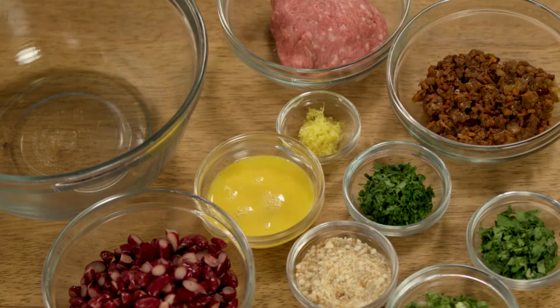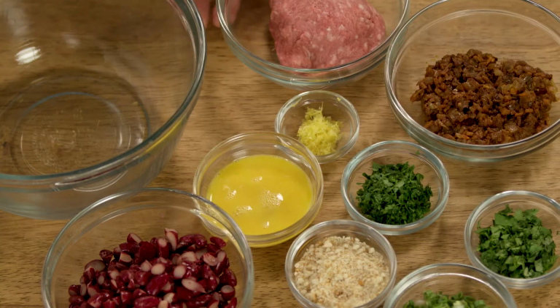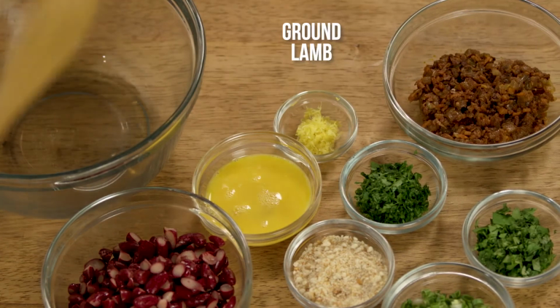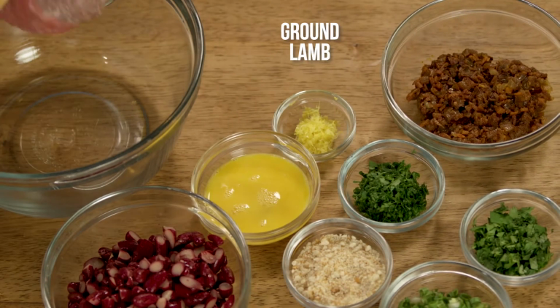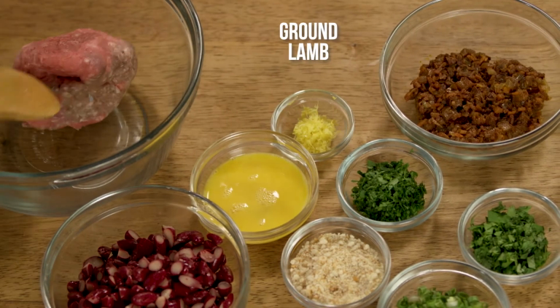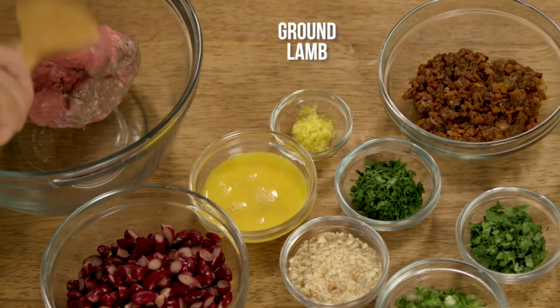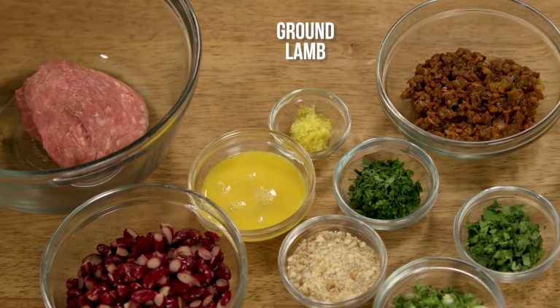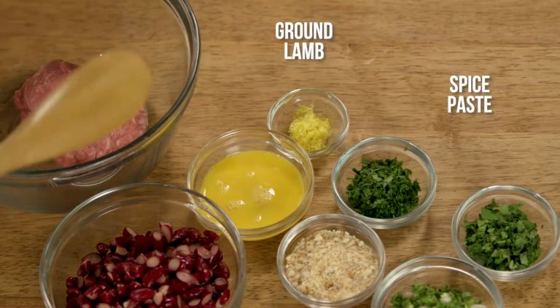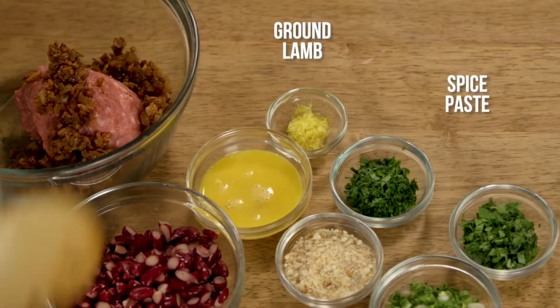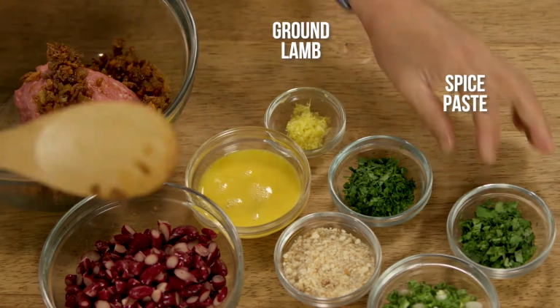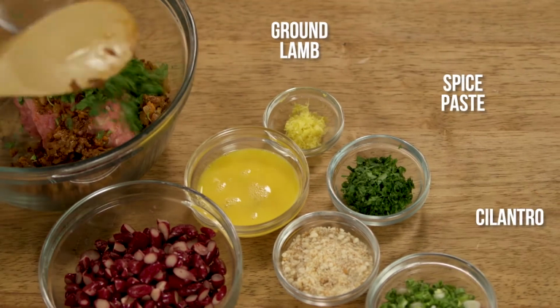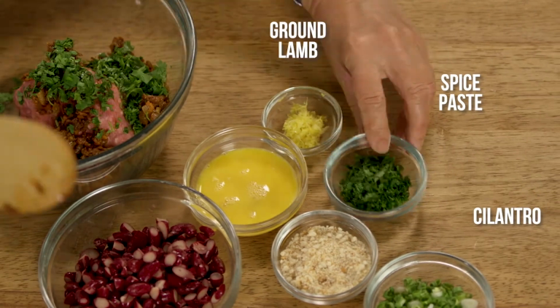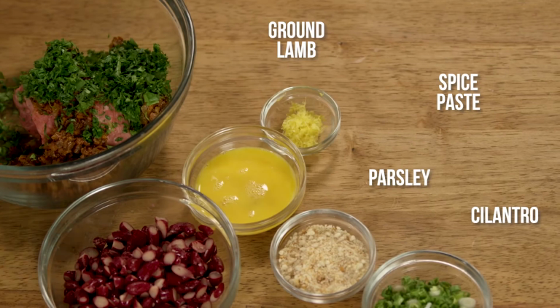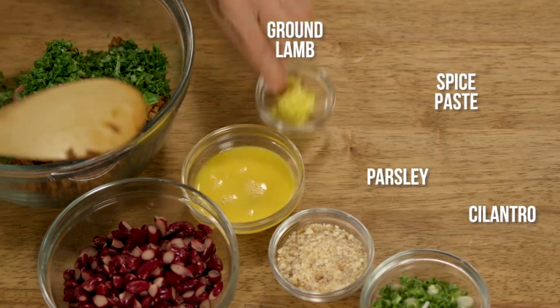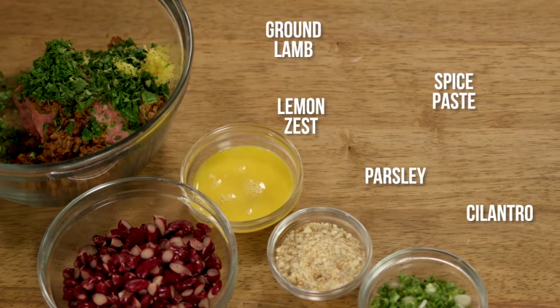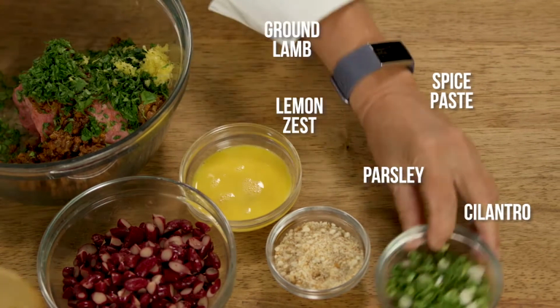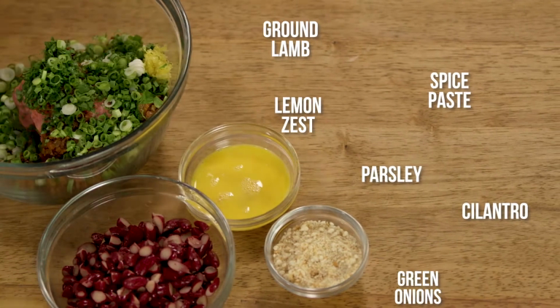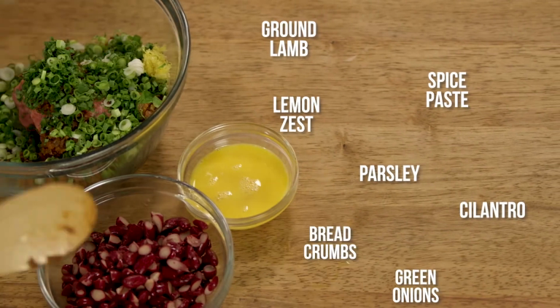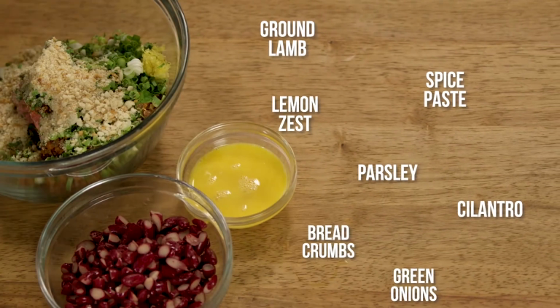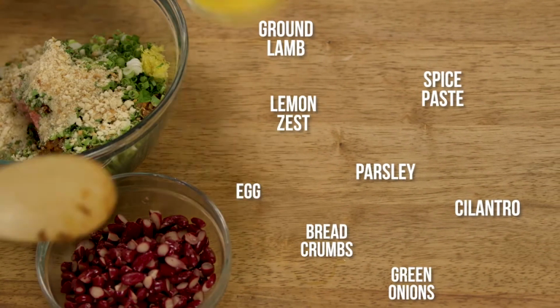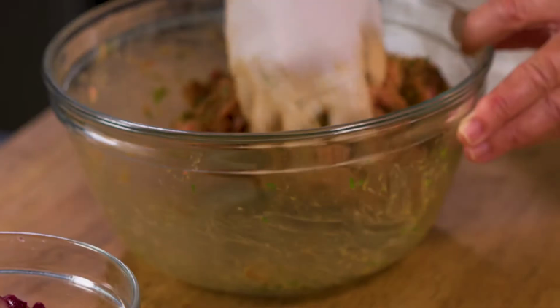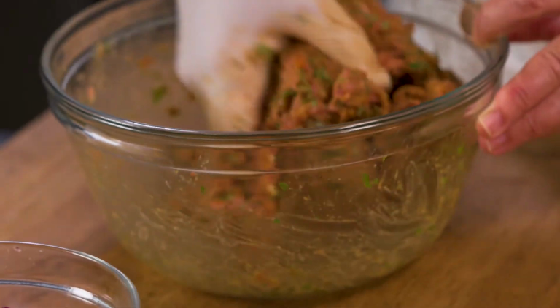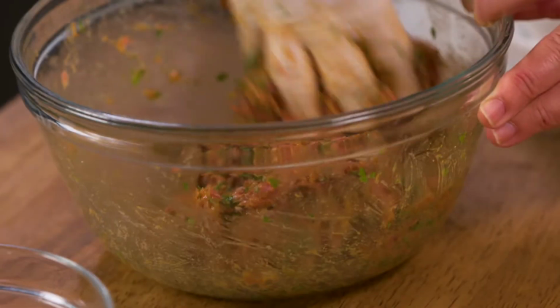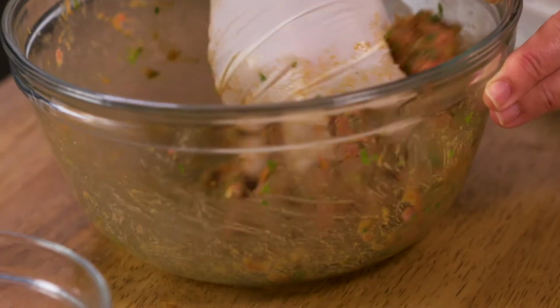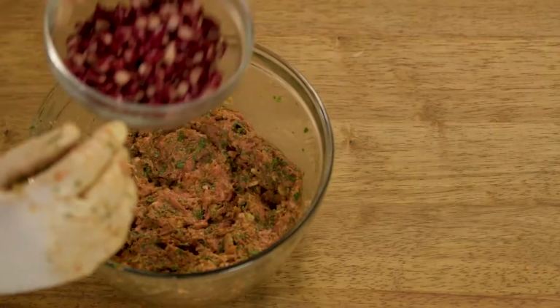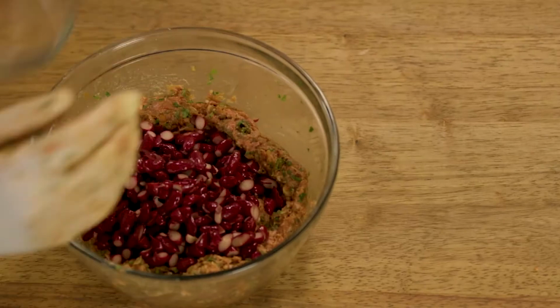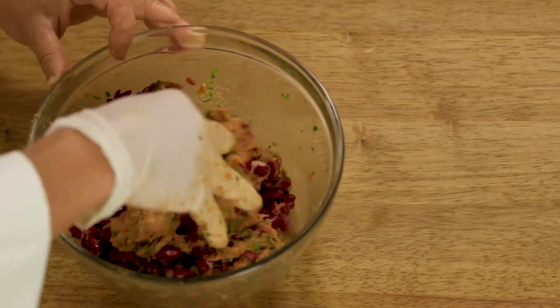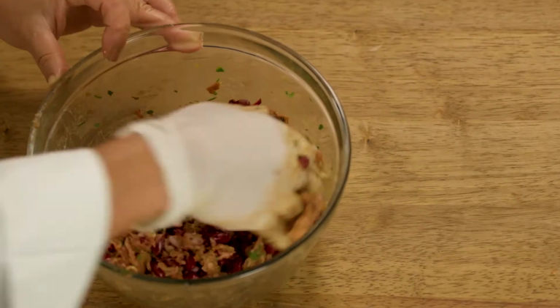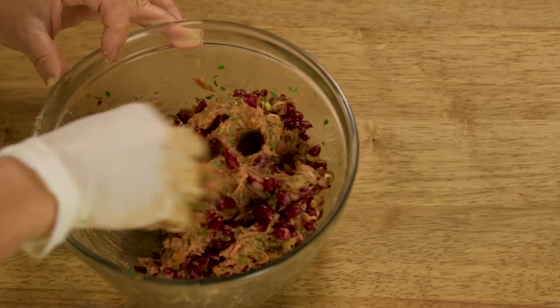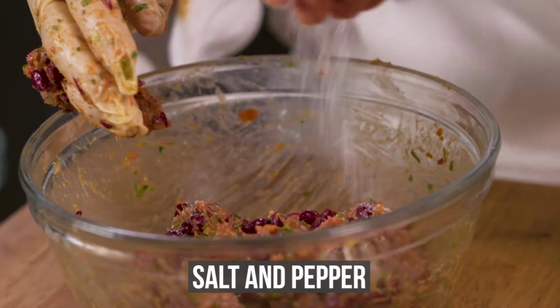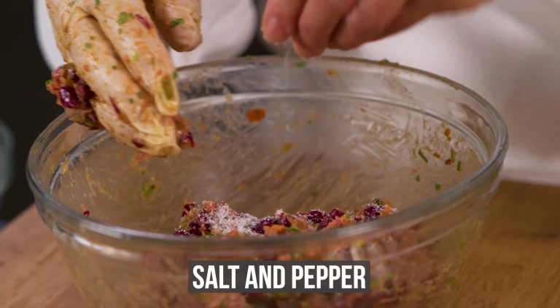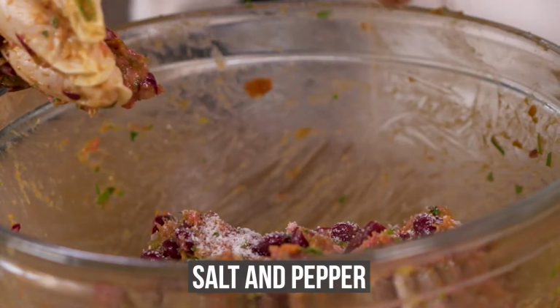Place the ground lamb in a large bowl and add the cooled spice paste, cilantro, parsley, lemon zest, green onions, bread crumbs, and egg. Mix this really well, then gently fold in the kidney beans. Season with salt and pepper.